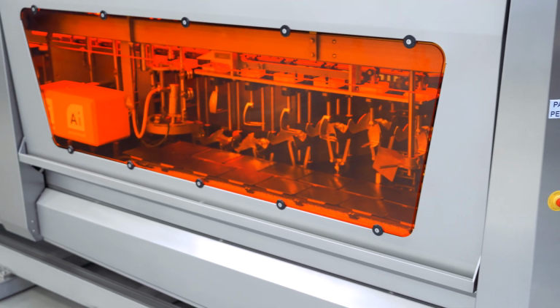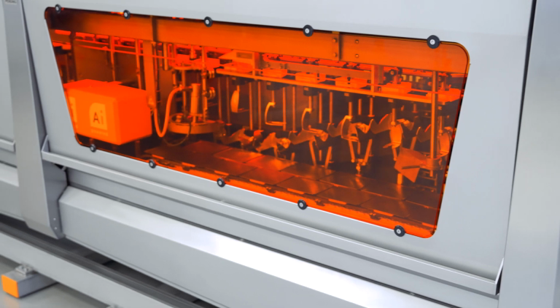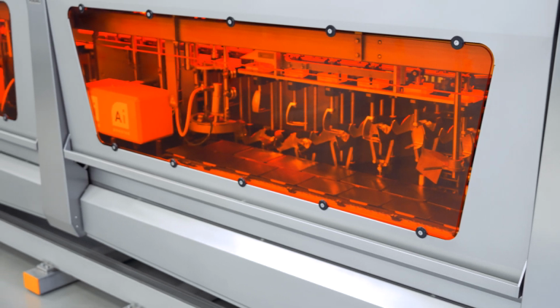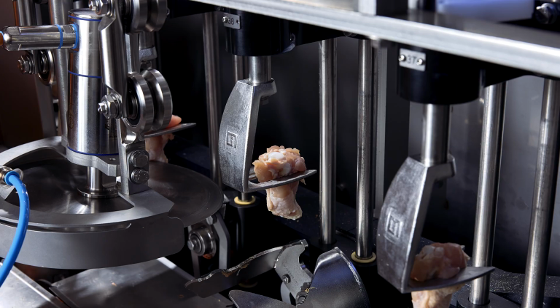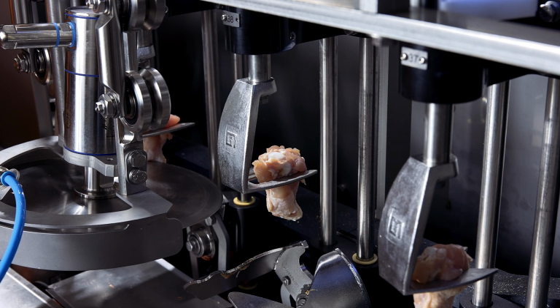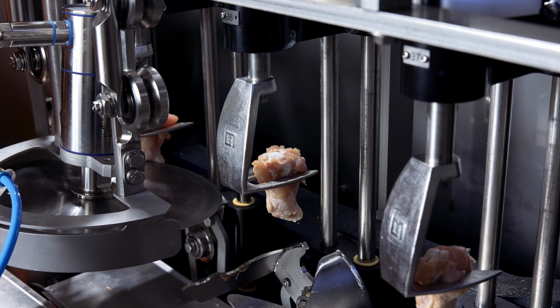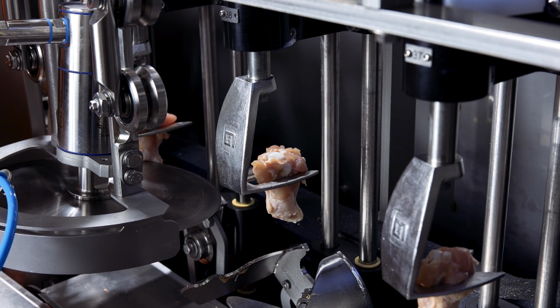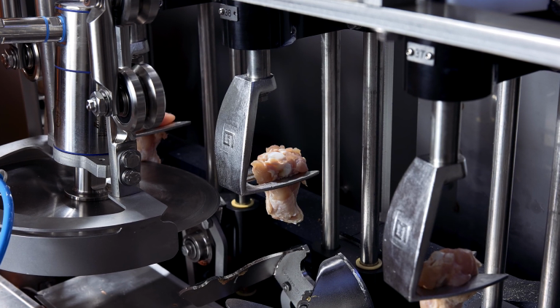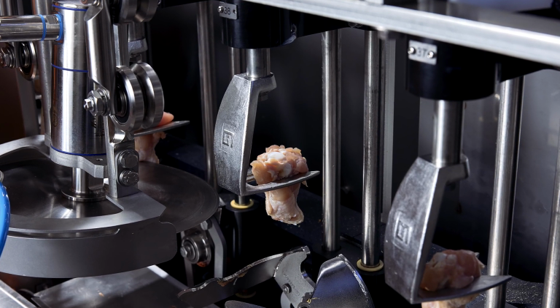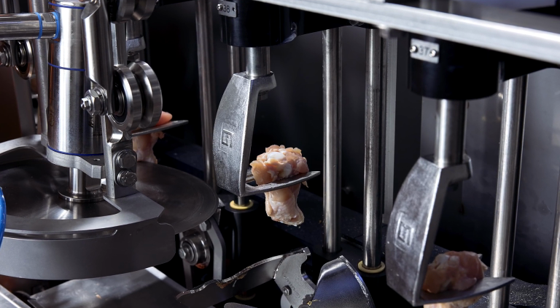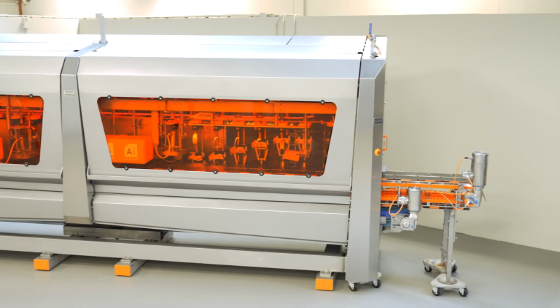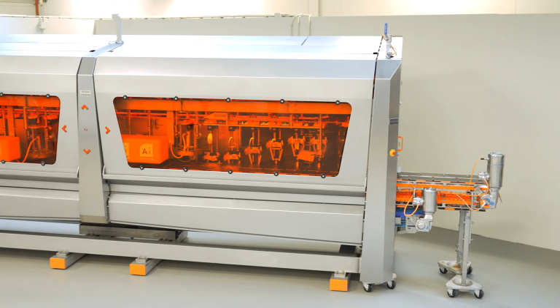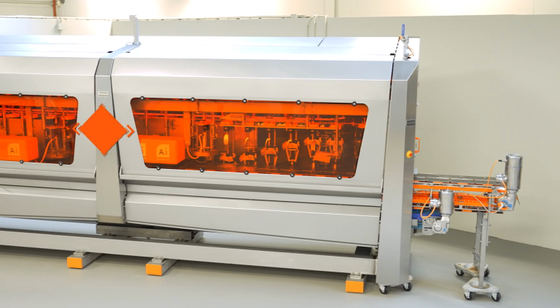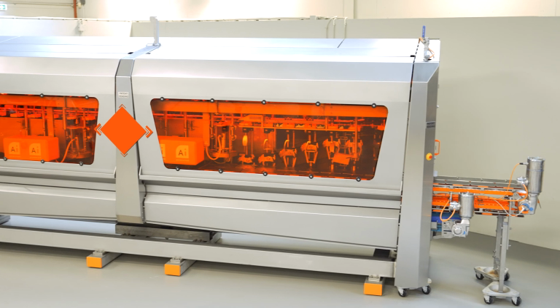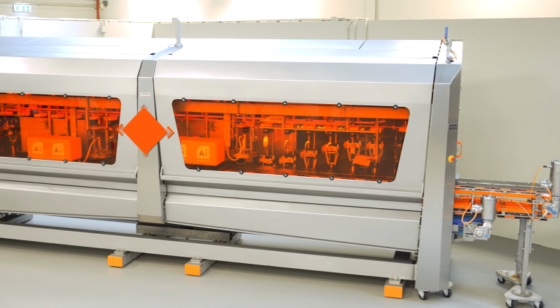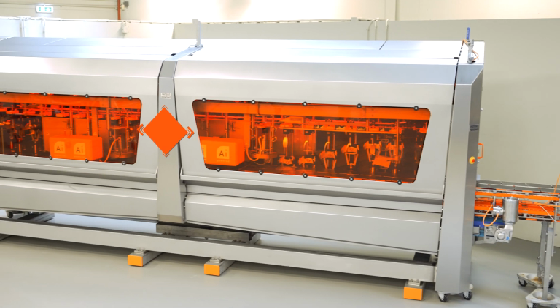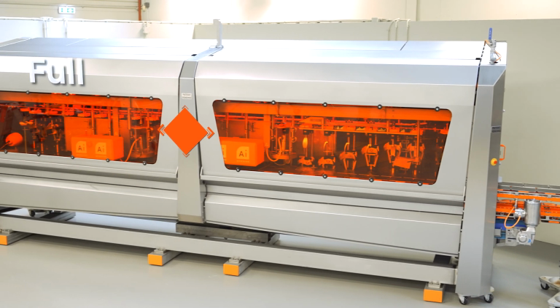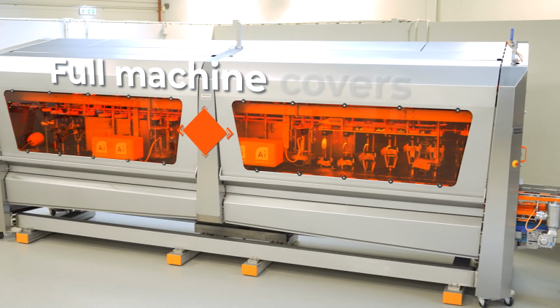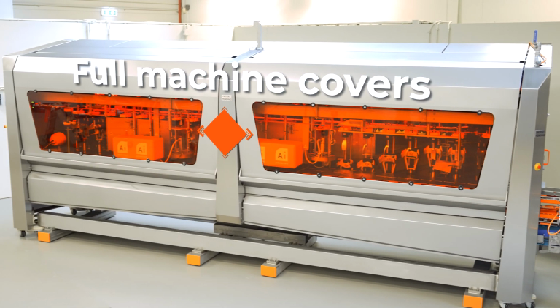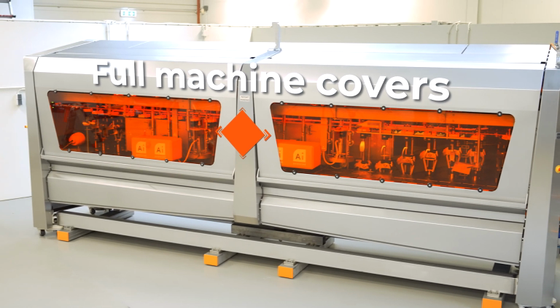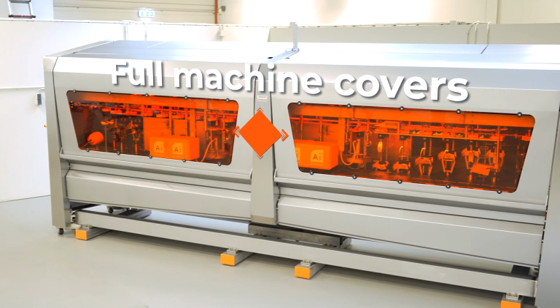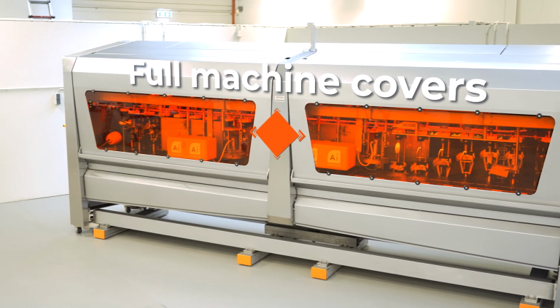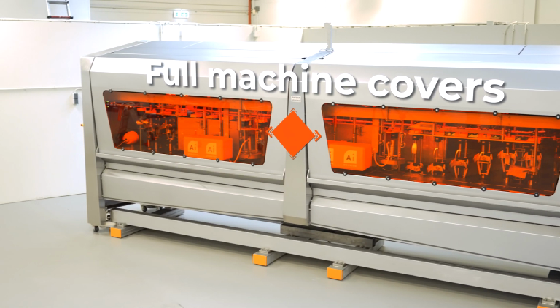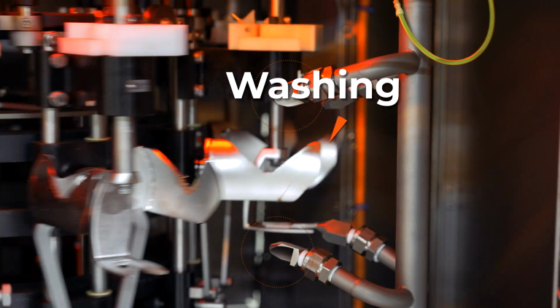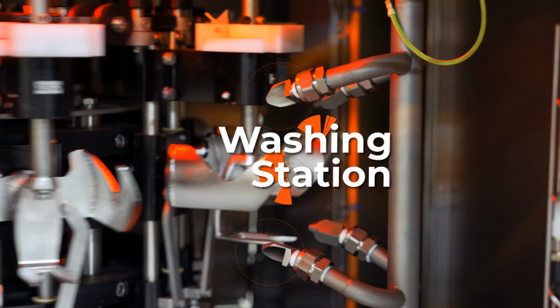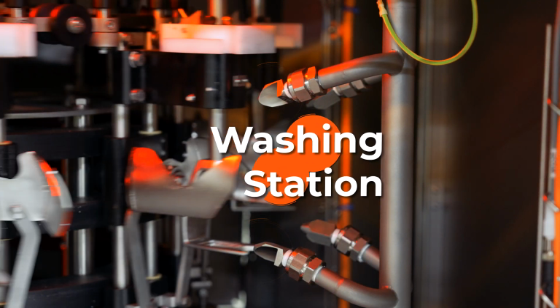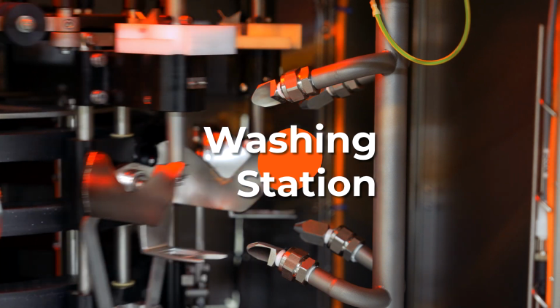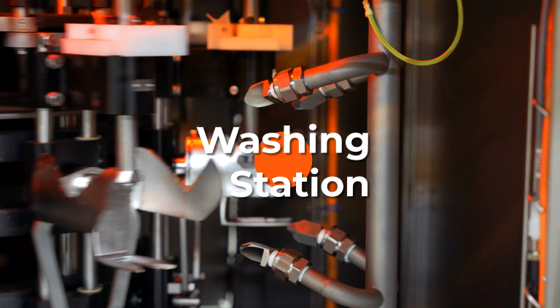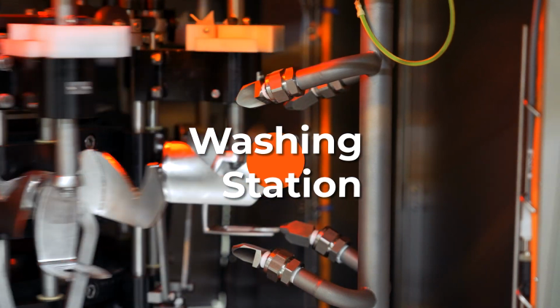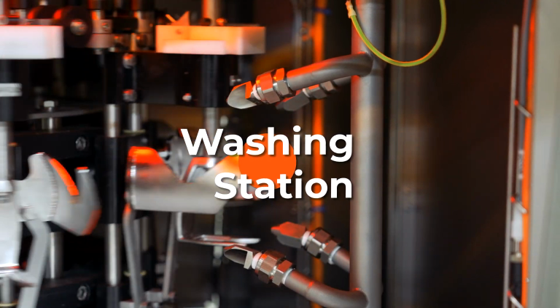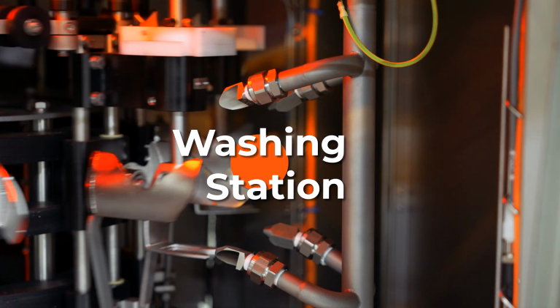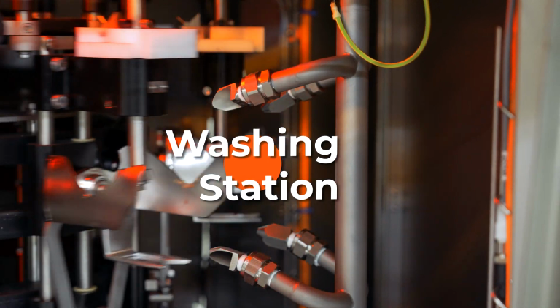The SmartWing doesn't just focus on performance — it's designed with safety and hygiene in mind. With full machine covers for maximum operator protection and a washing station, which ensures compliance with the highest hygiene standards.